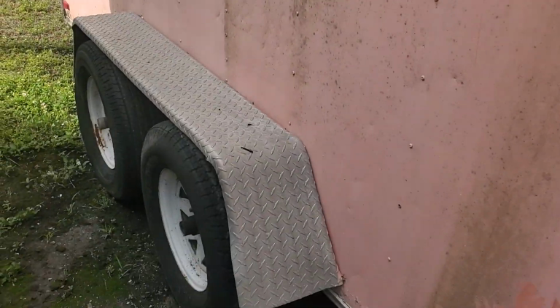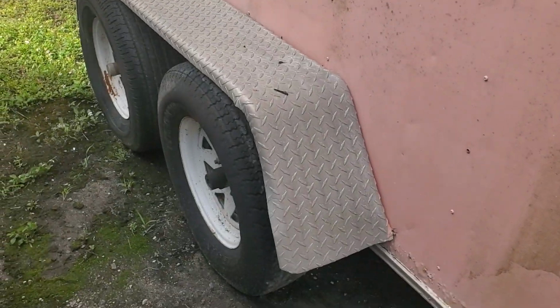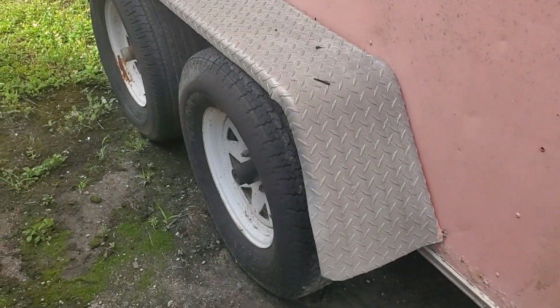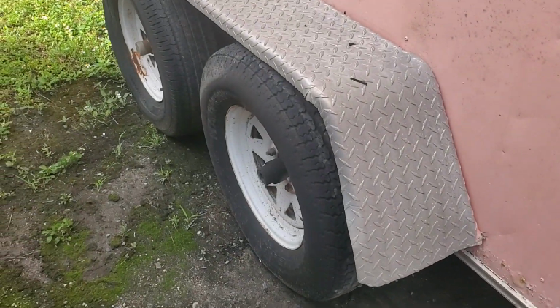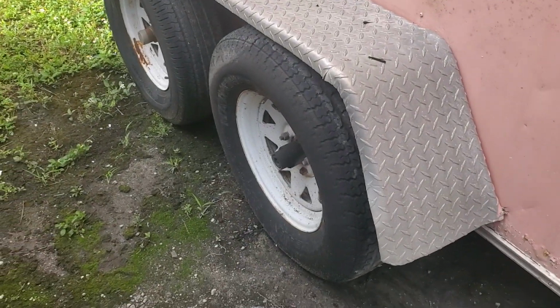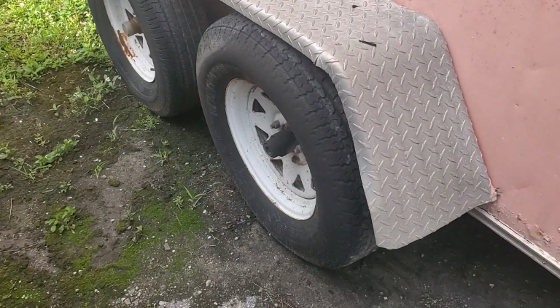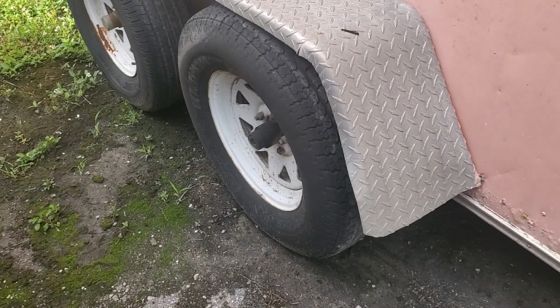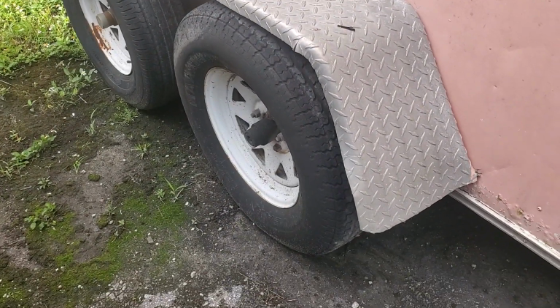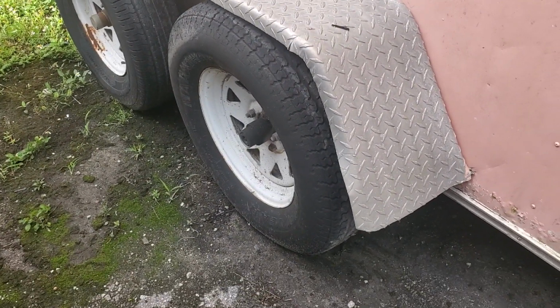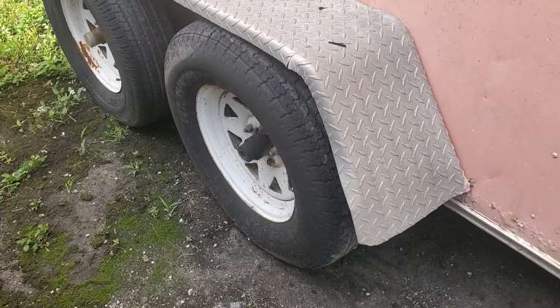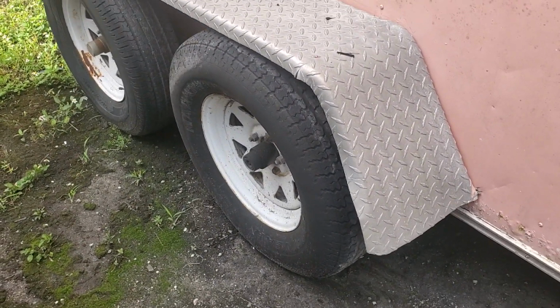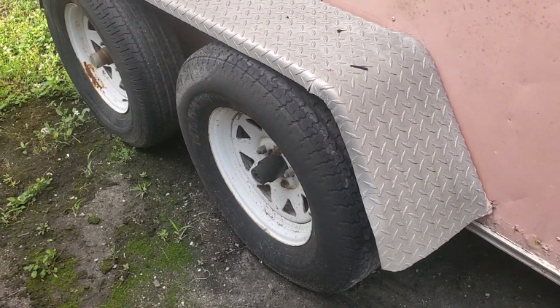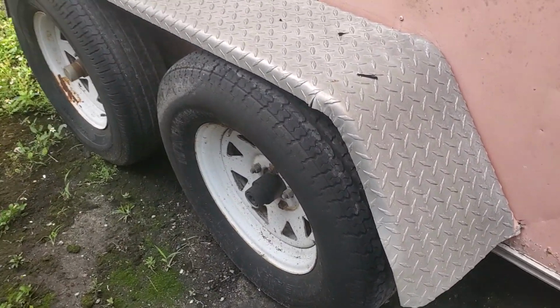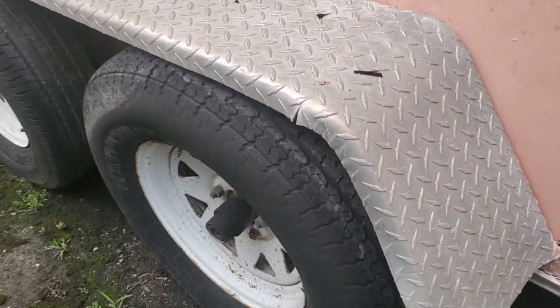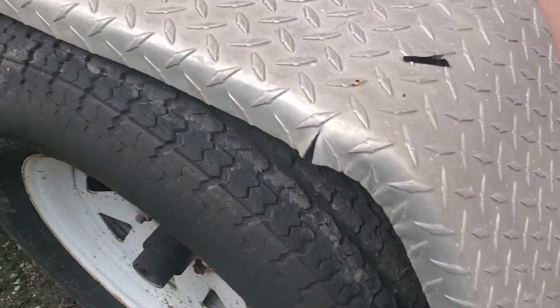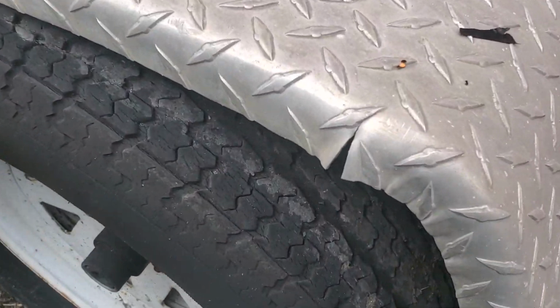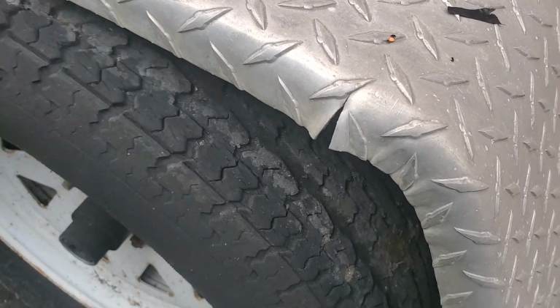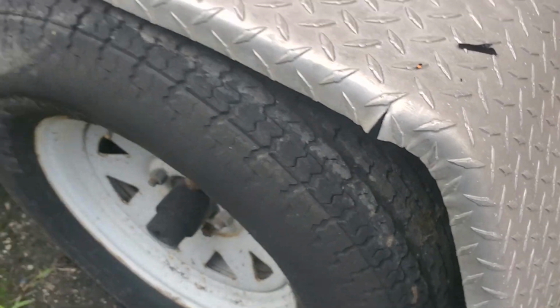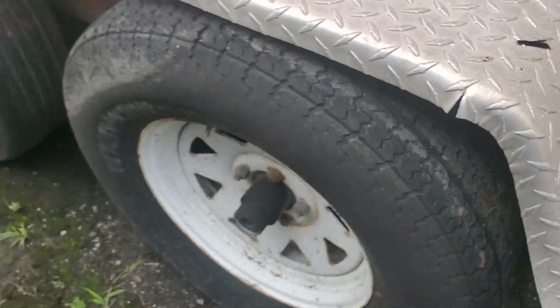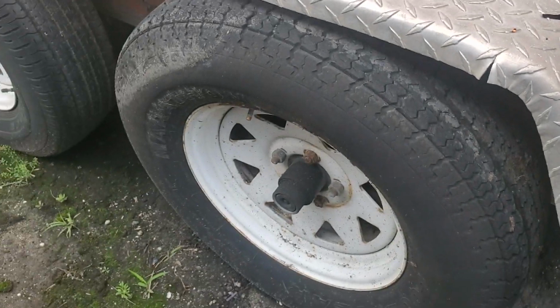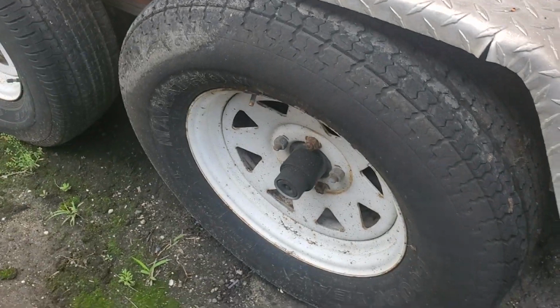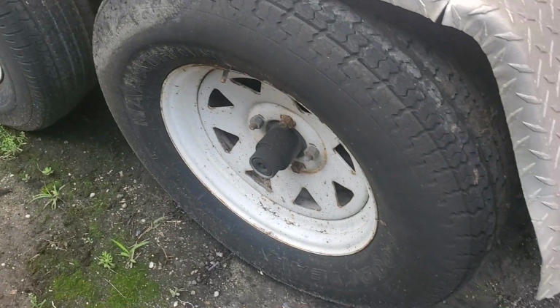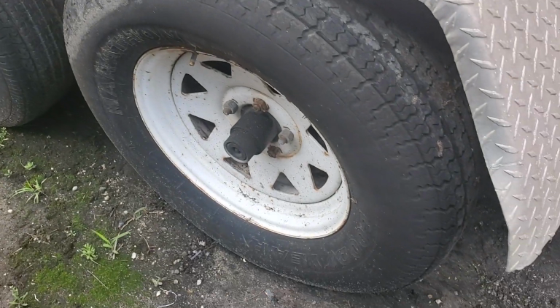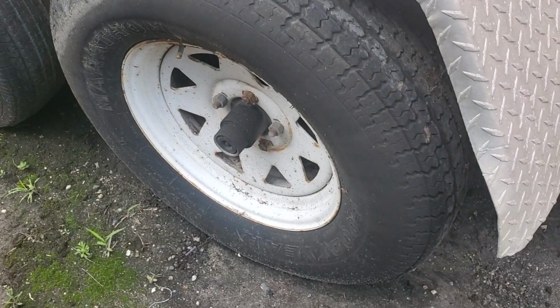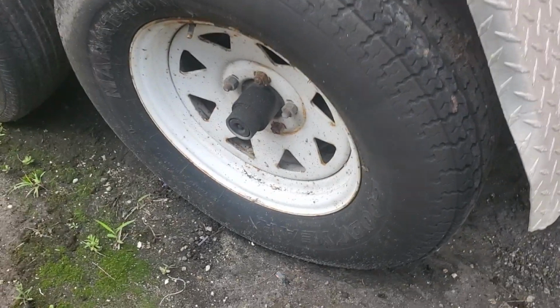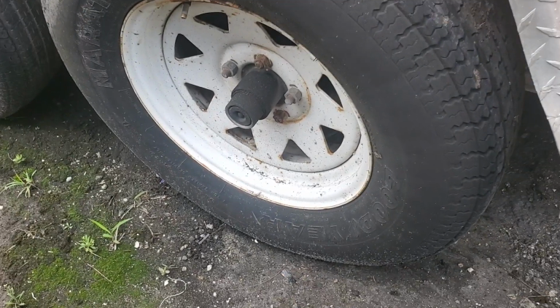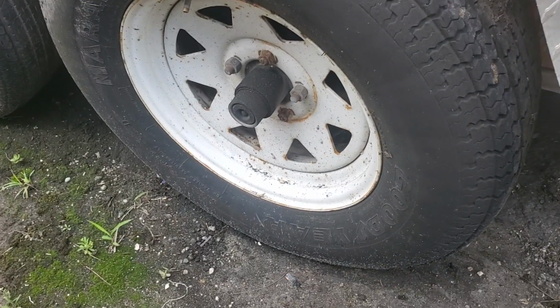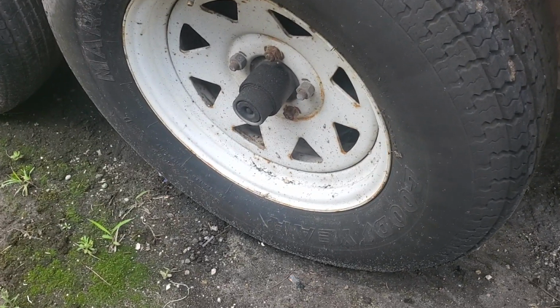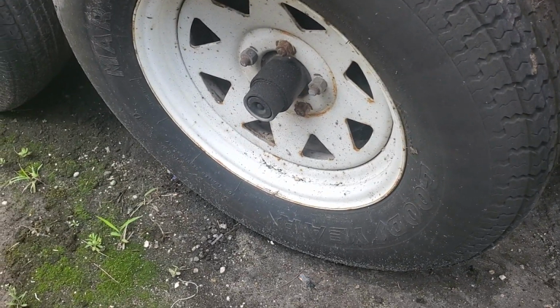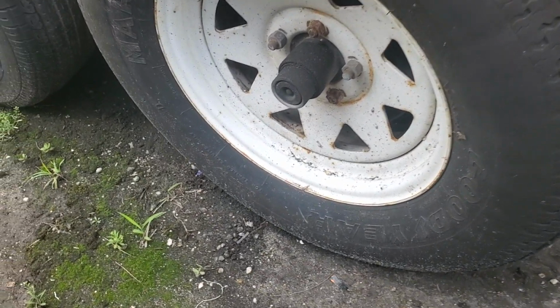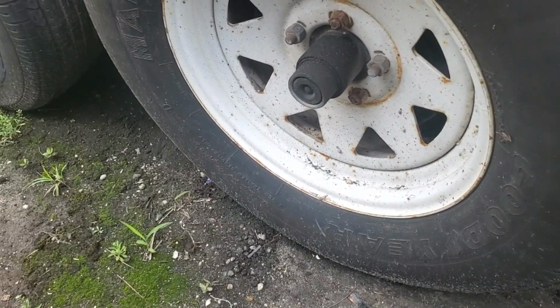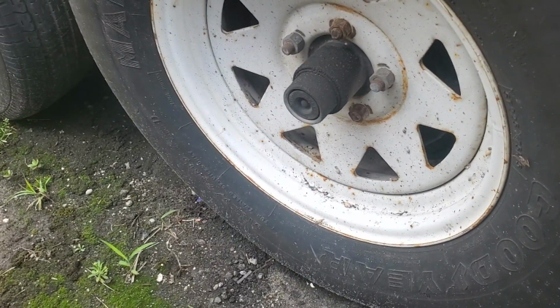The fenders look good — a few dents here and there, a little crack there. The tires, they look good; they don't look dry rotted. Let me look up close.